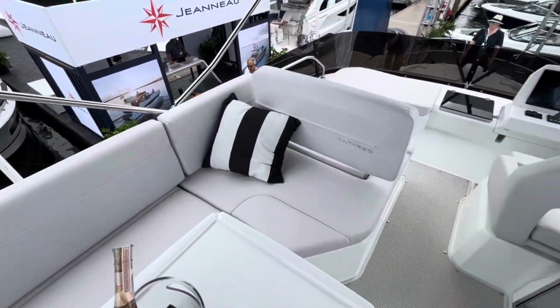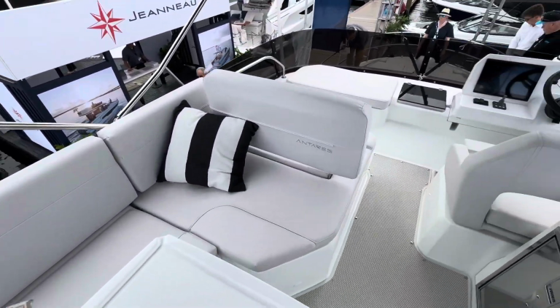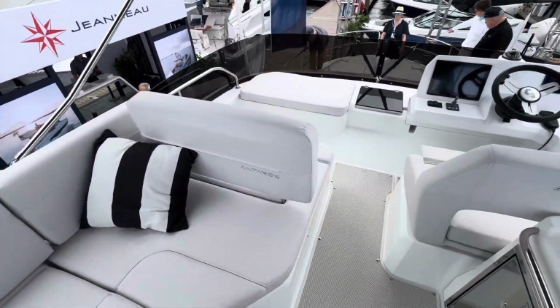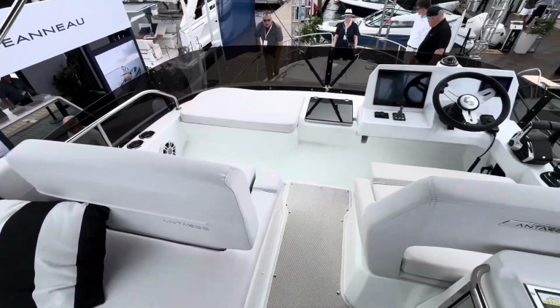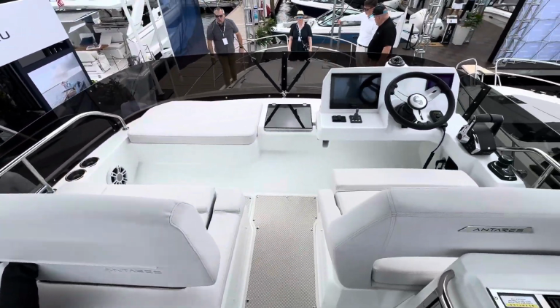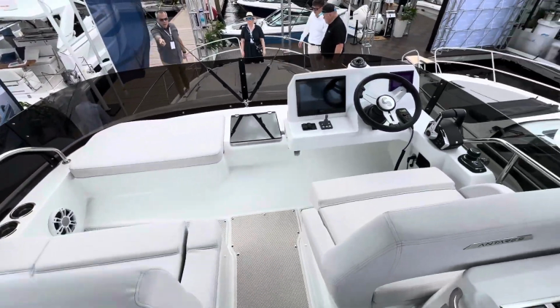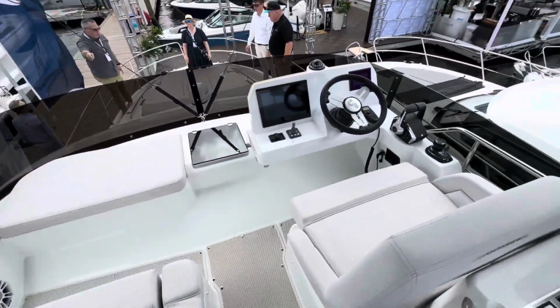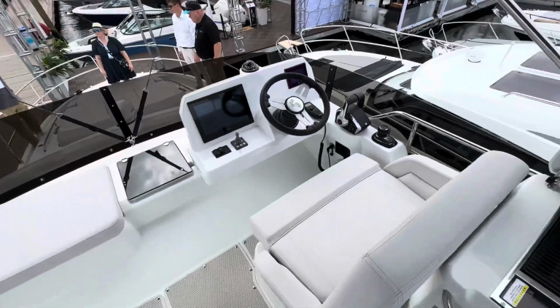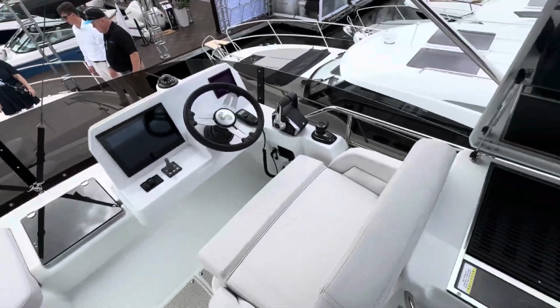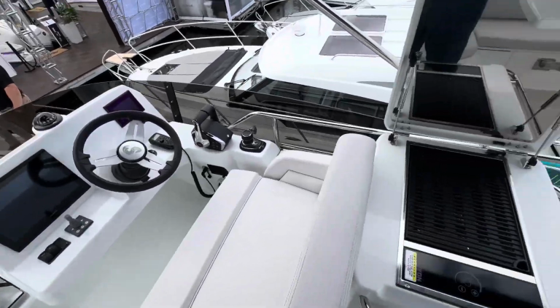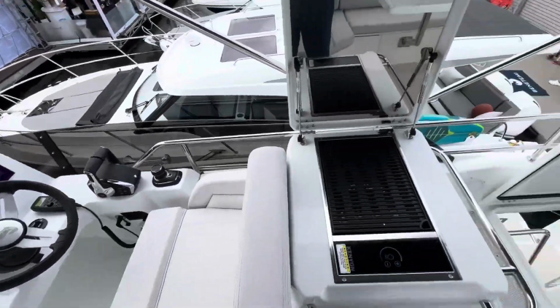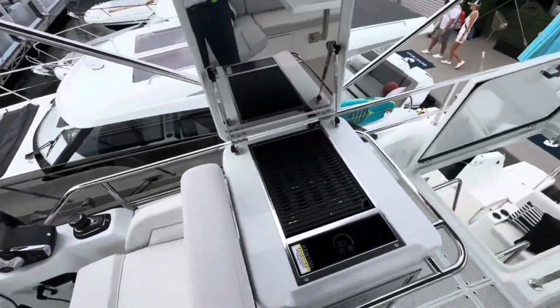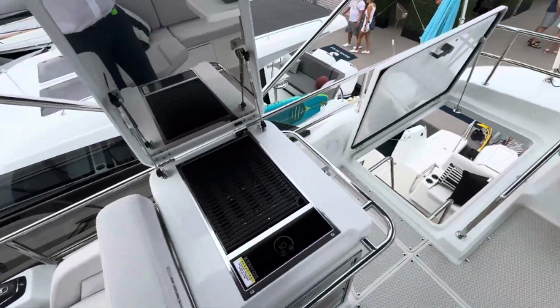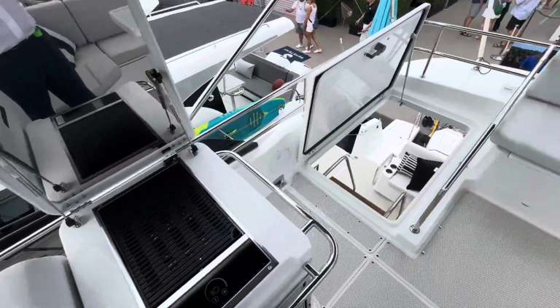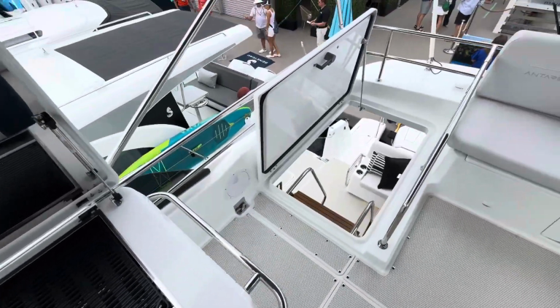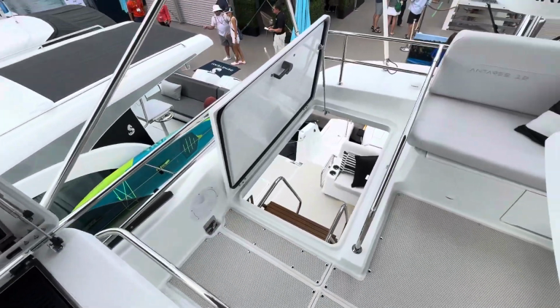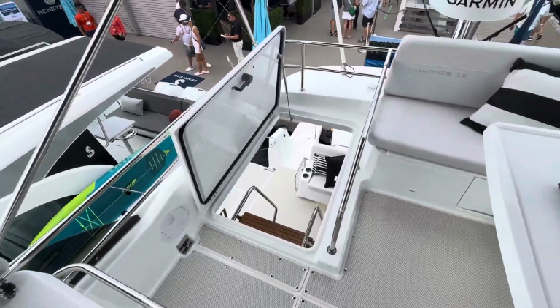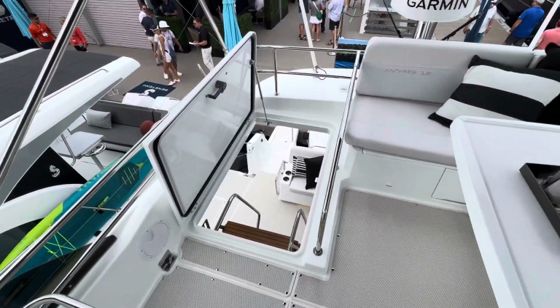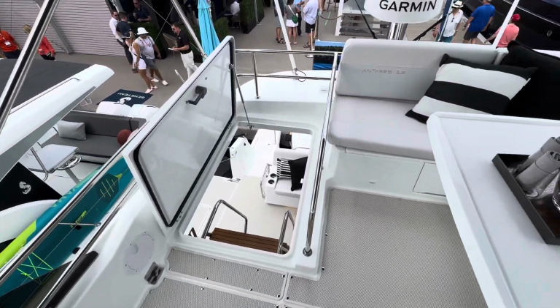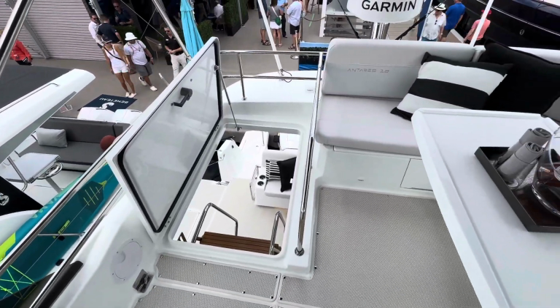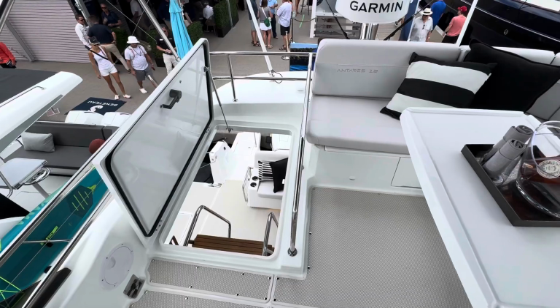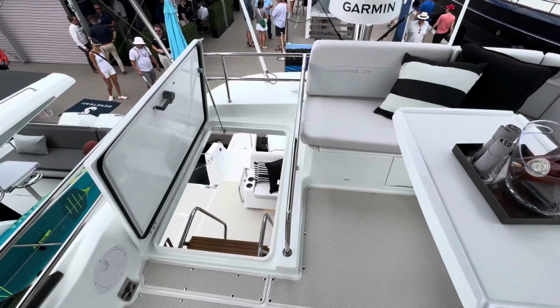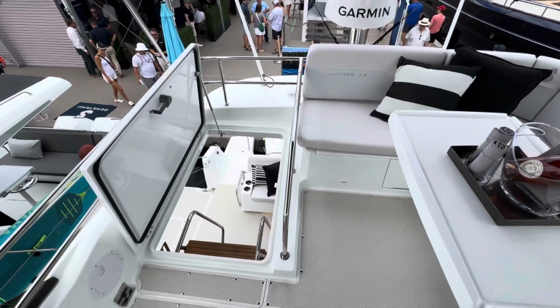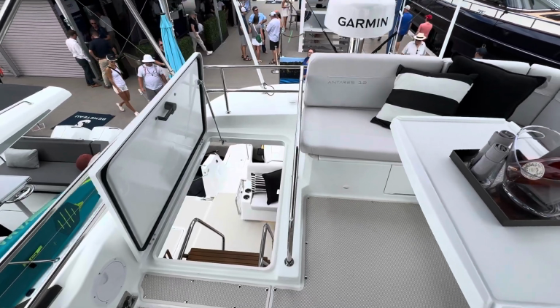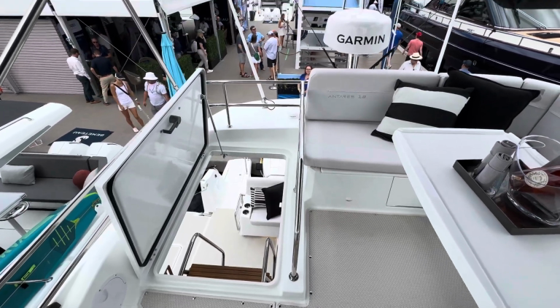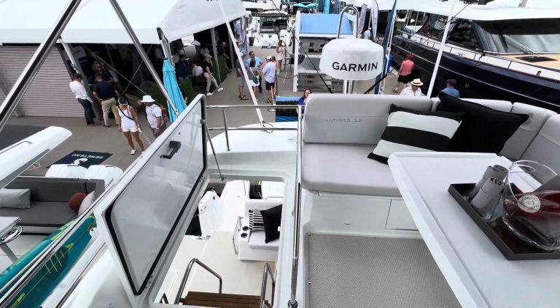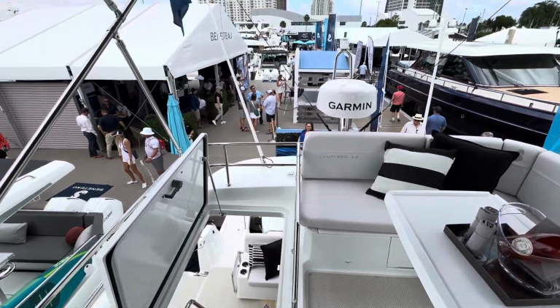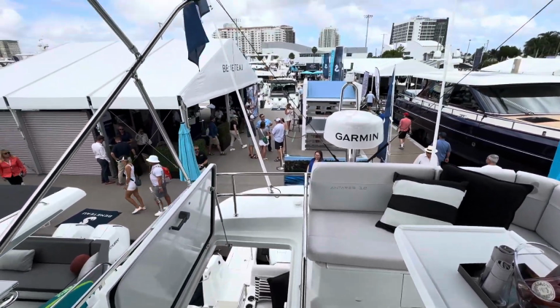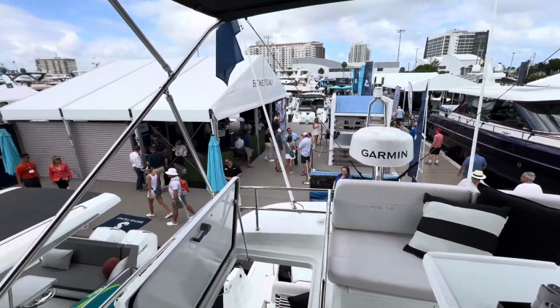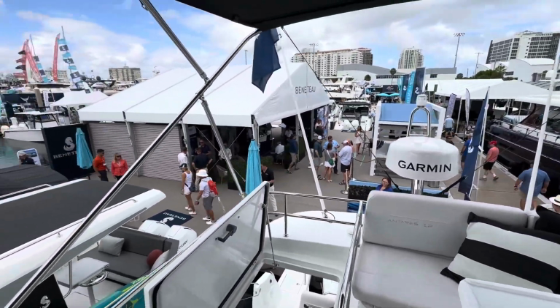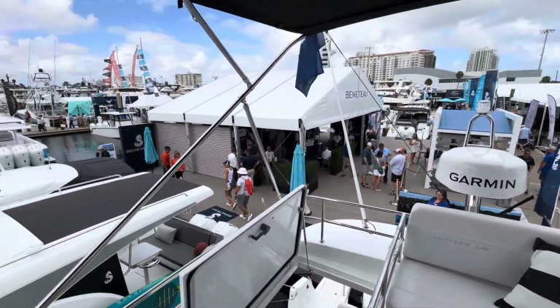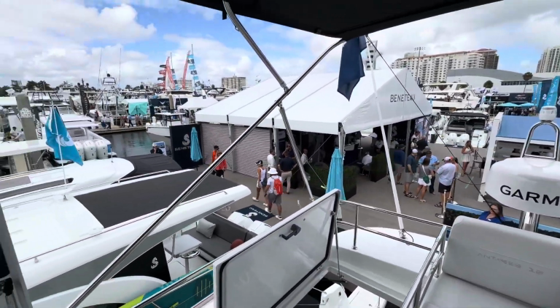I expect my first Antares 12 at the dealer by quarter one of 2024. If you would like more information or pricing, give me a call — area code 407-394-7623.